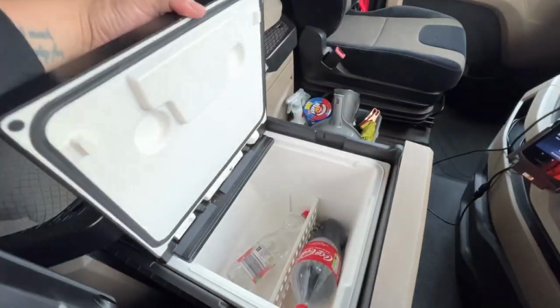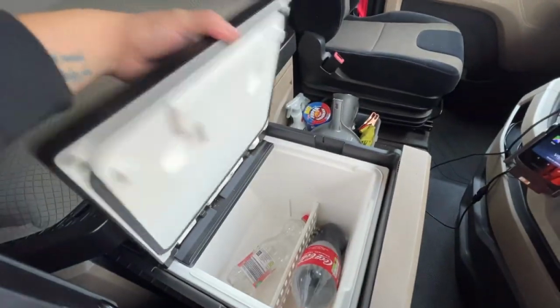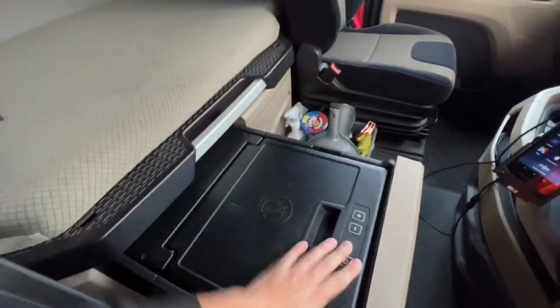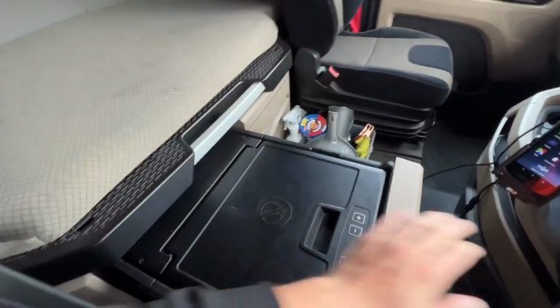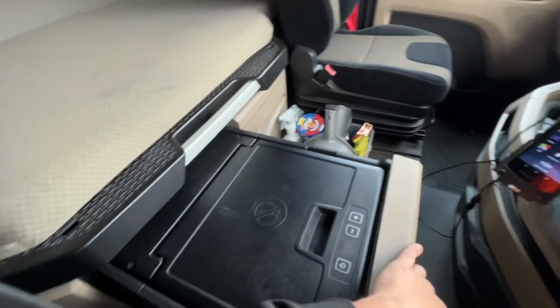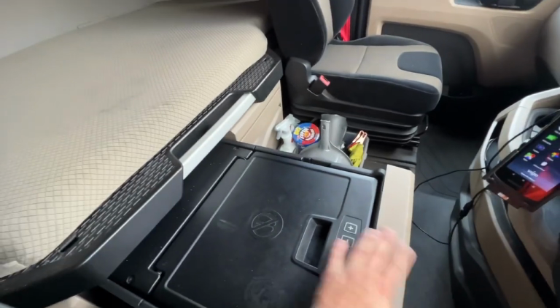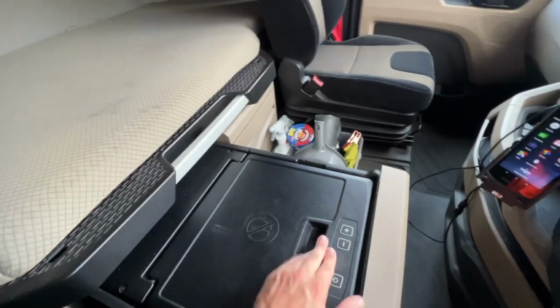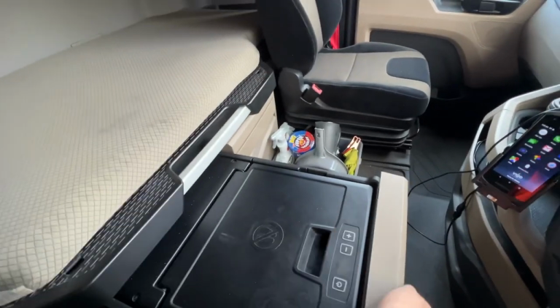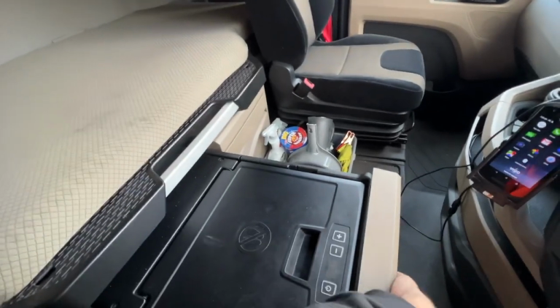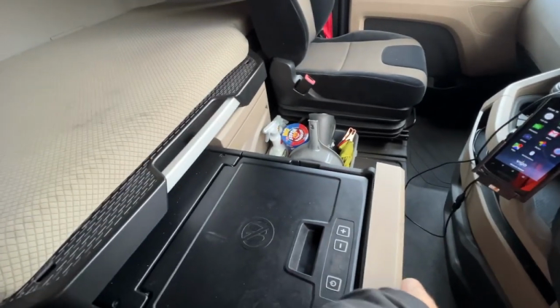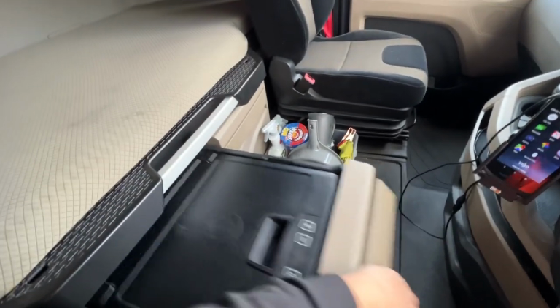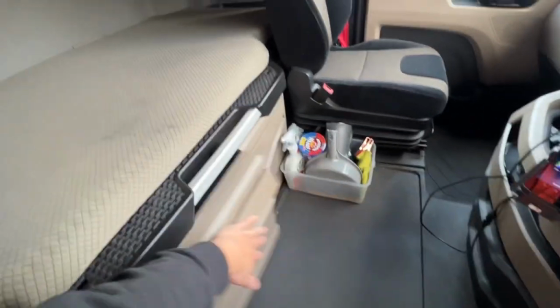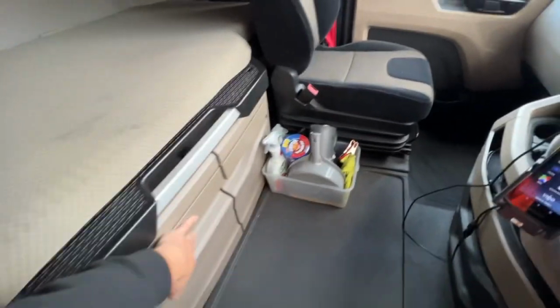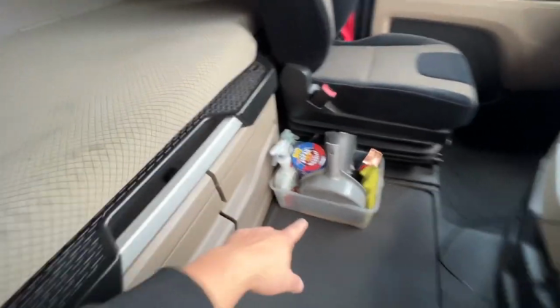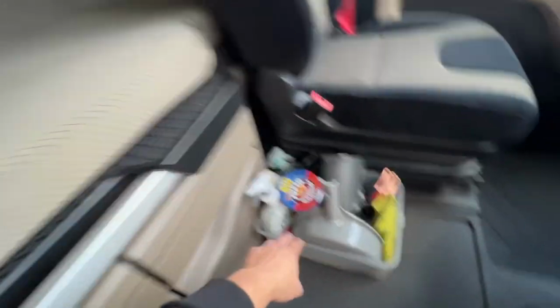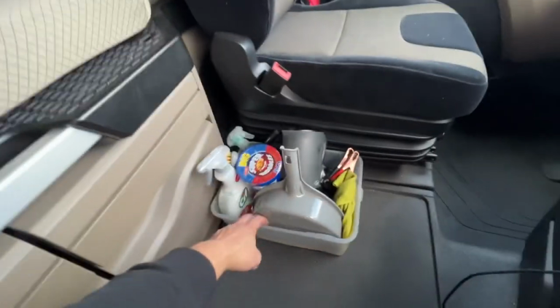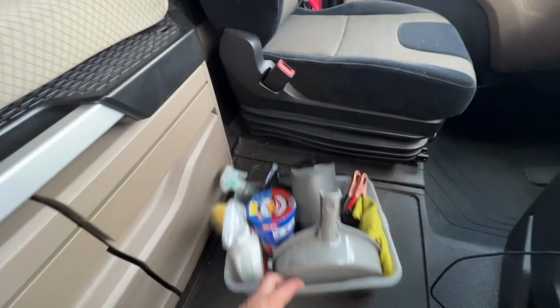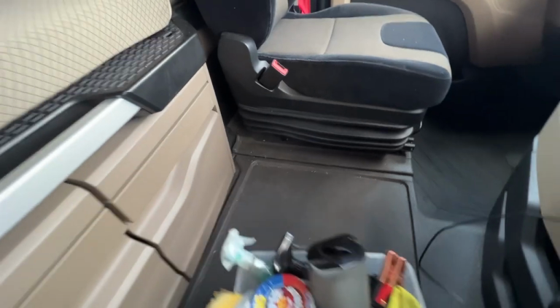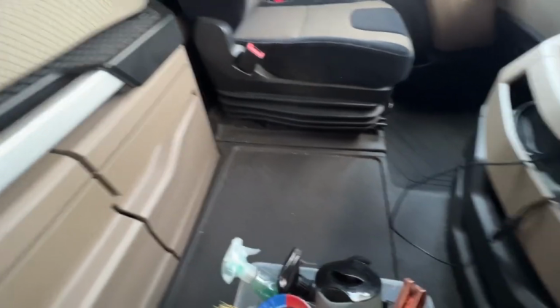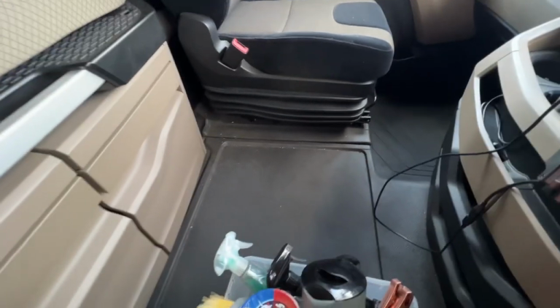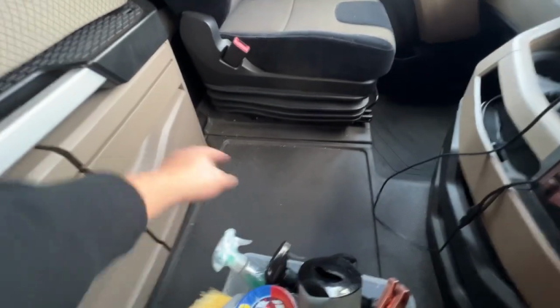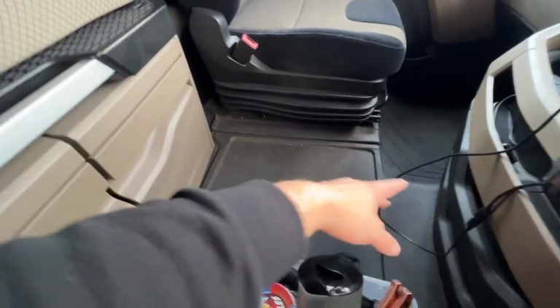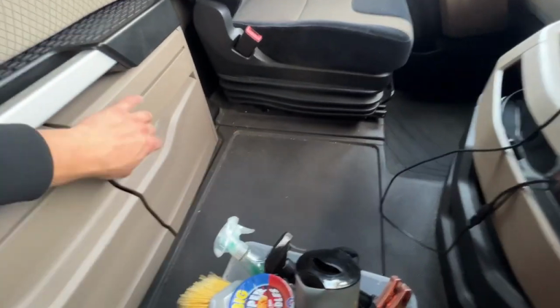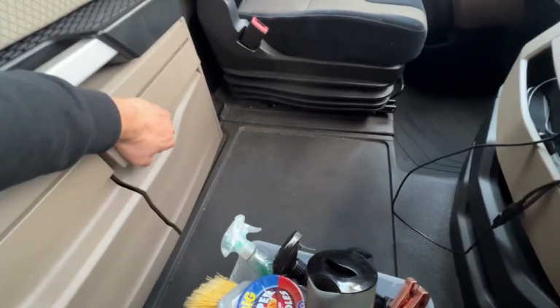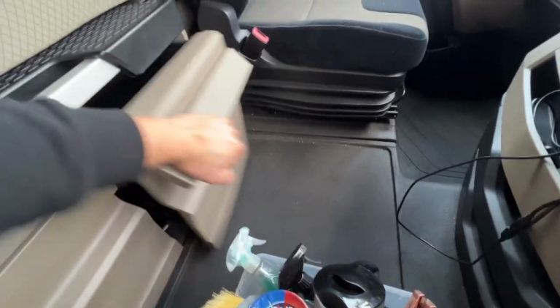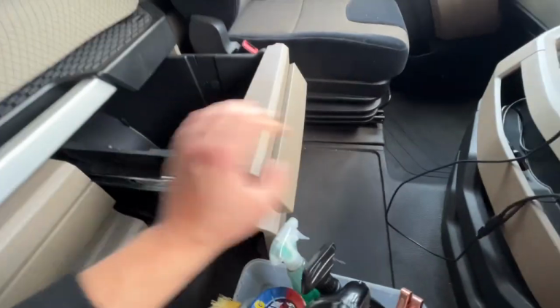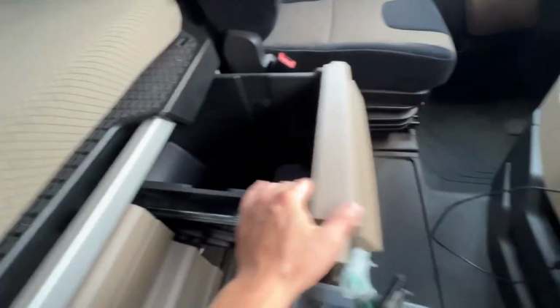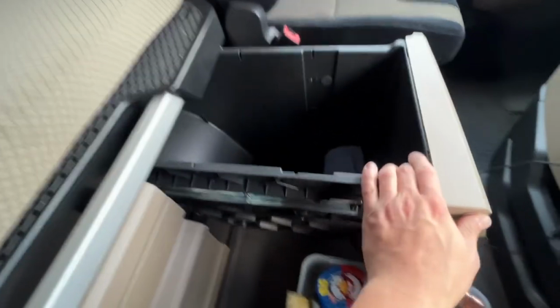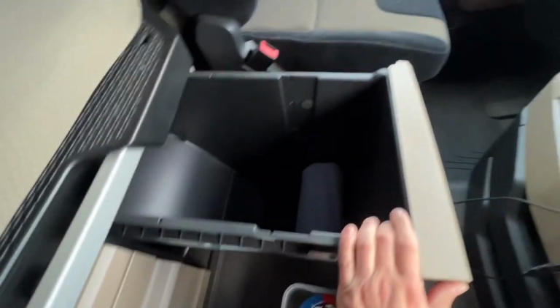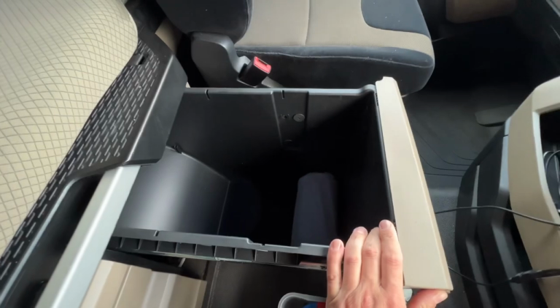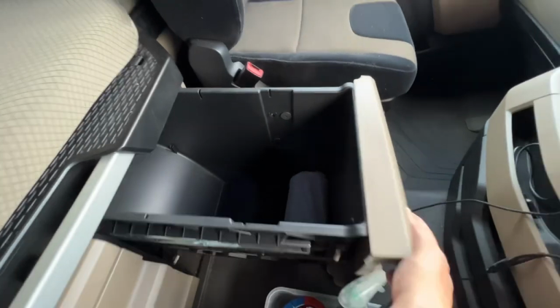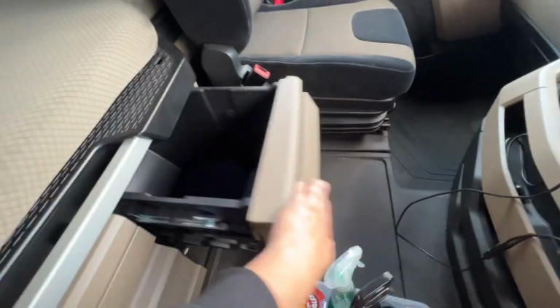We've got our fridge - nice cold drinks for the day. Got my cleaning gear I've just brought in, so that needs to go away. I need to give it a little bit of a dust later on when I'm on break. Got storage here as well.